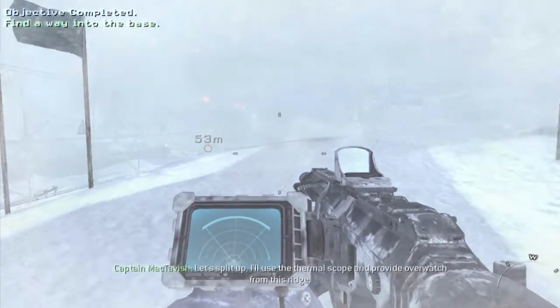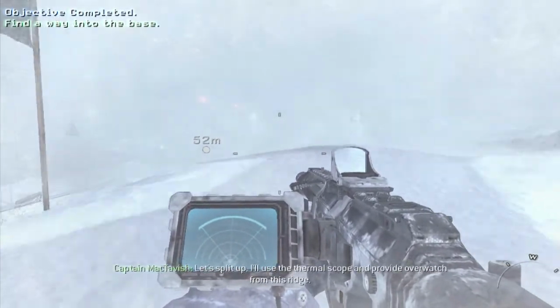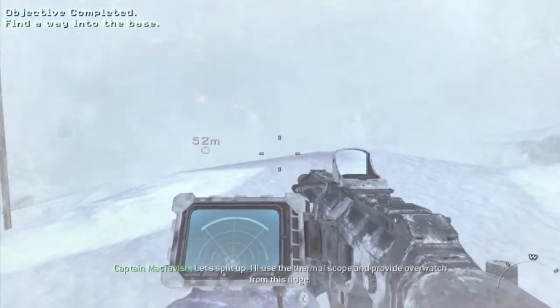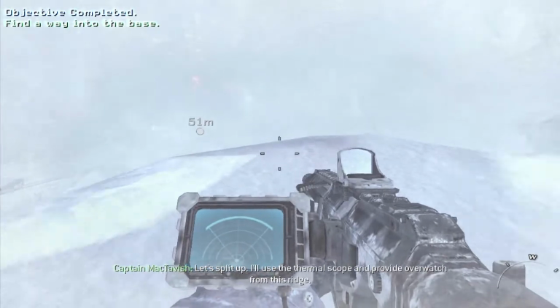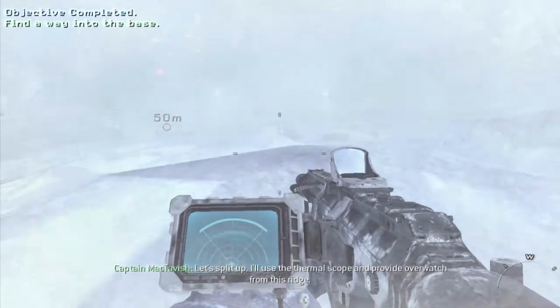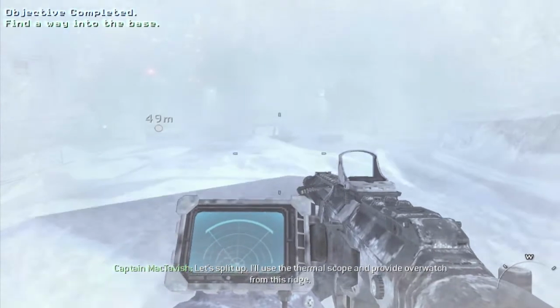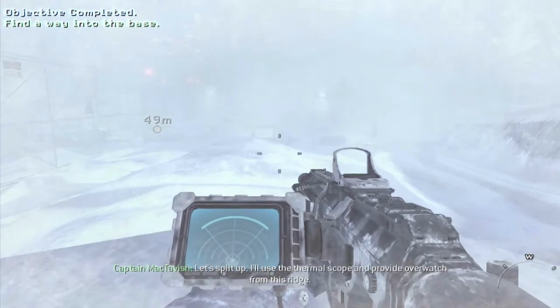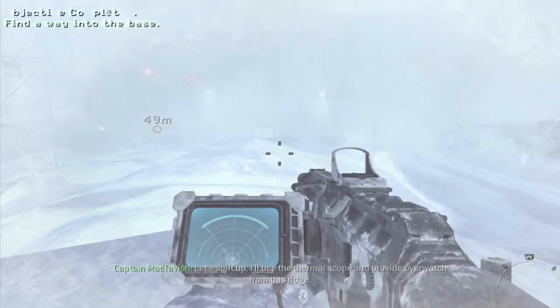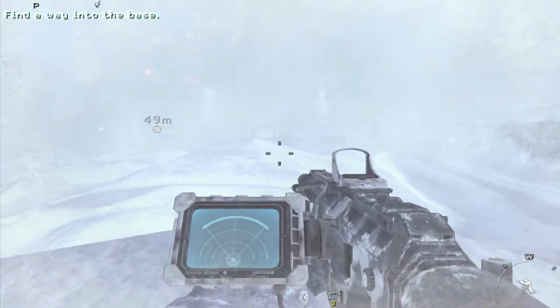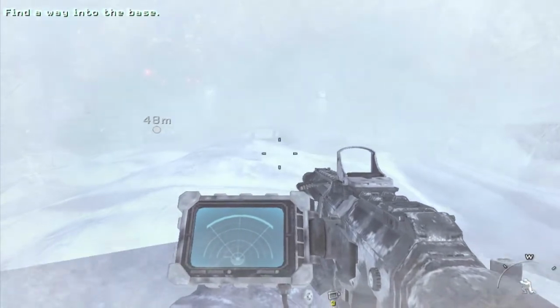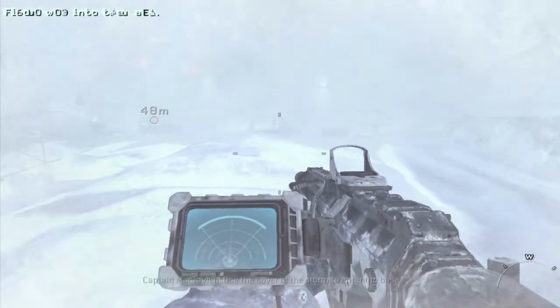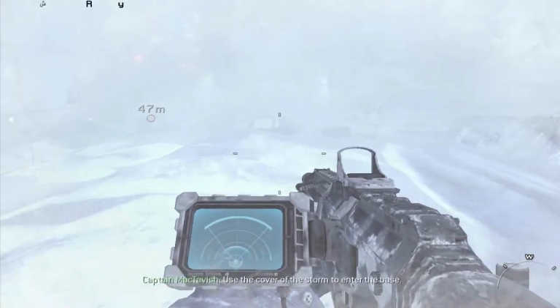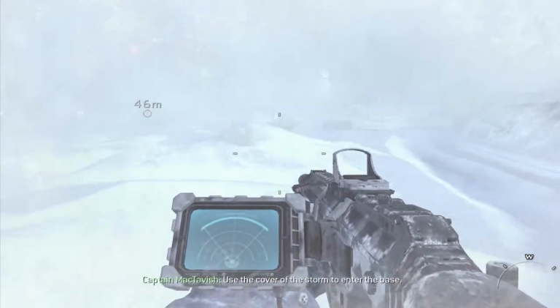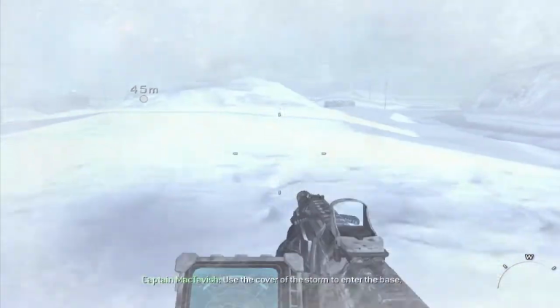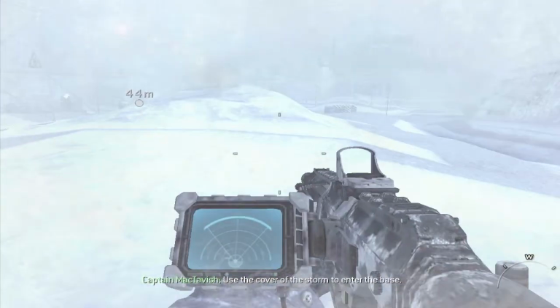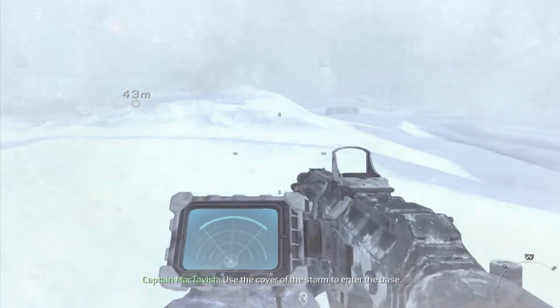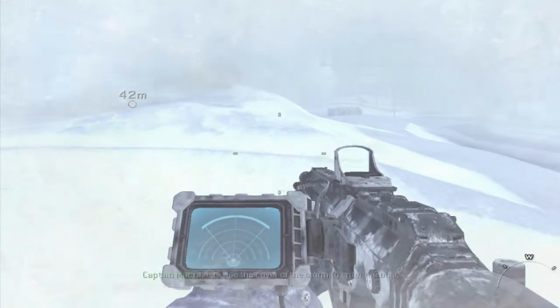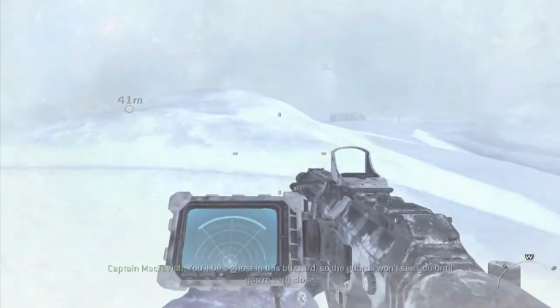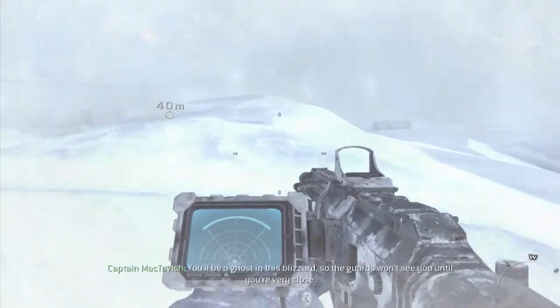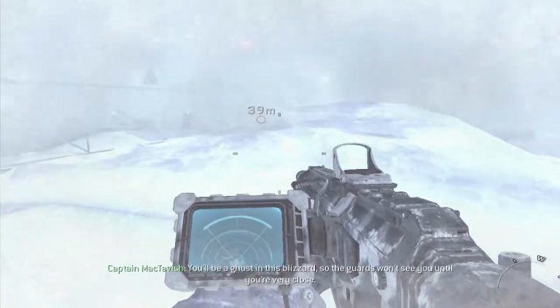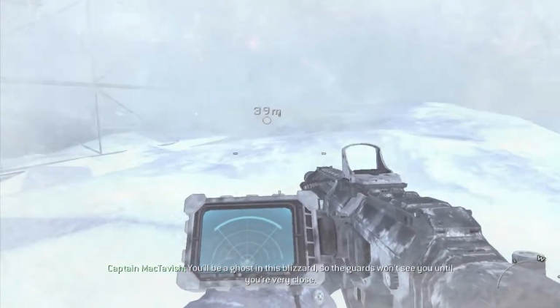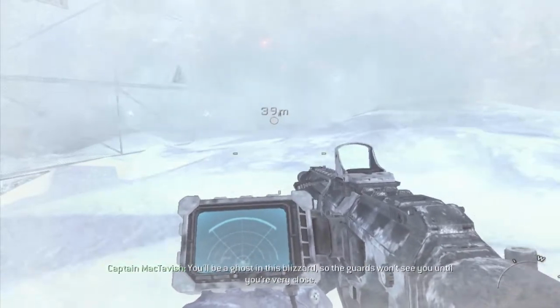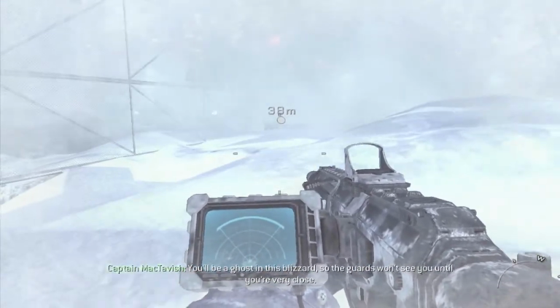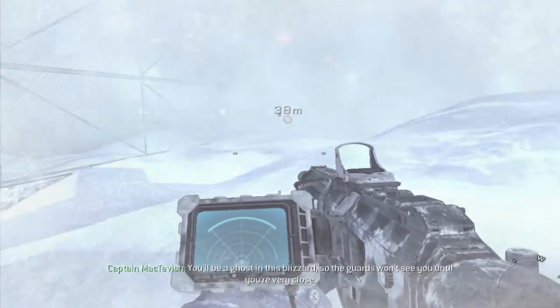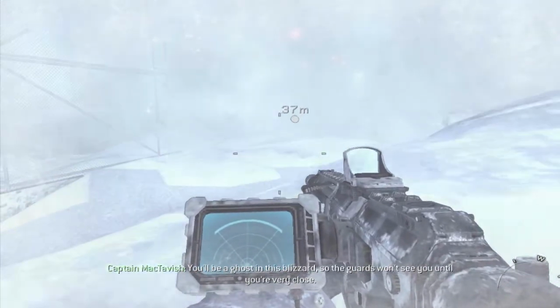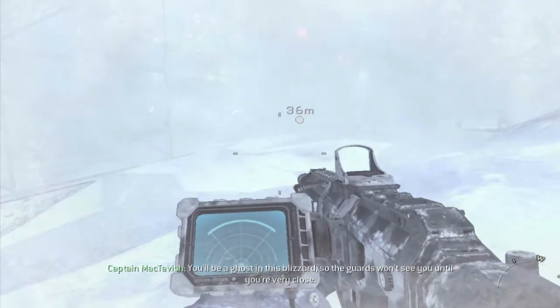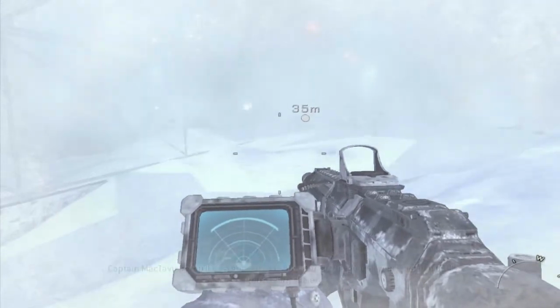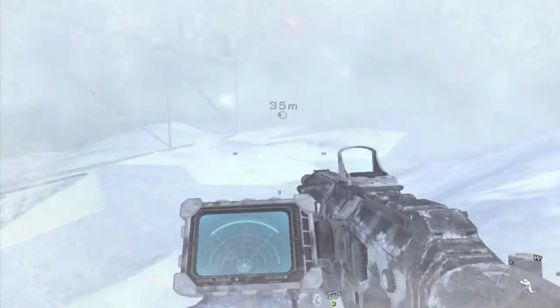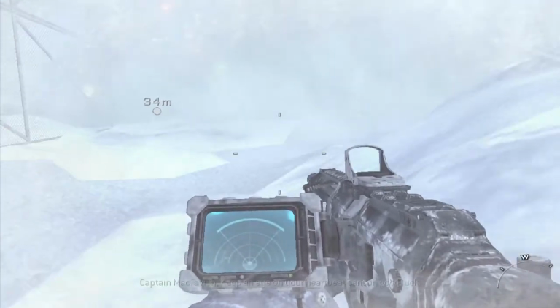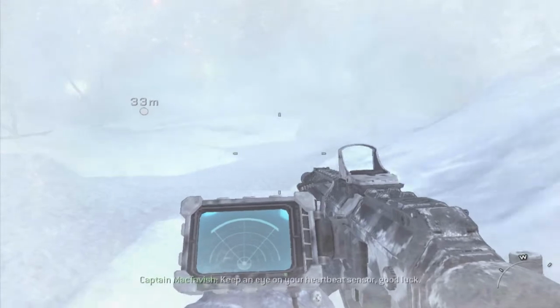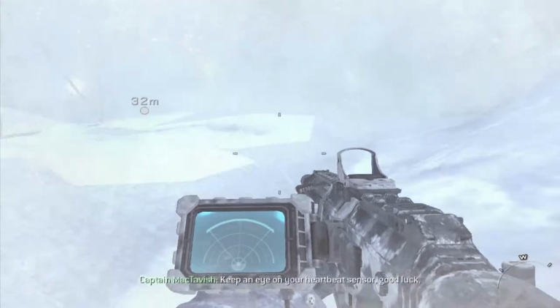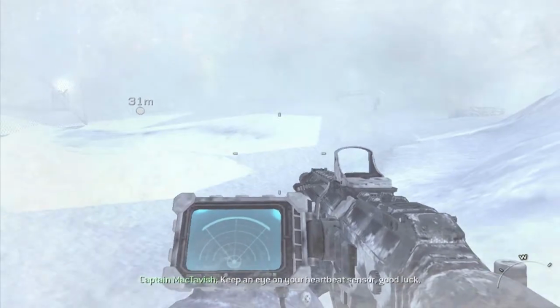I'll use a thermal scope and provide overwatch from this ridge. Use the cover of the storm to enter the base. You'll be a ghost in this blizzard, so the guards won't see you — but you'll be very close. Keep an eye on your heartbeat sensor.